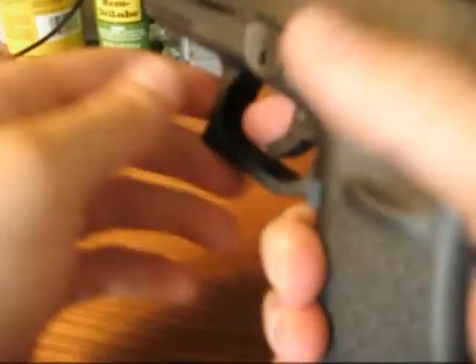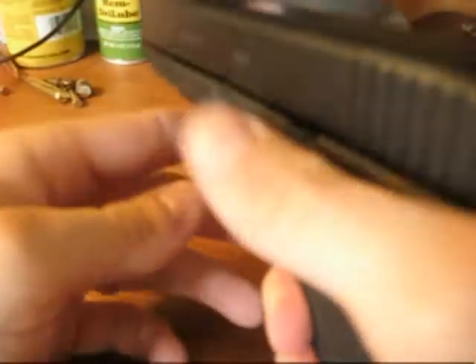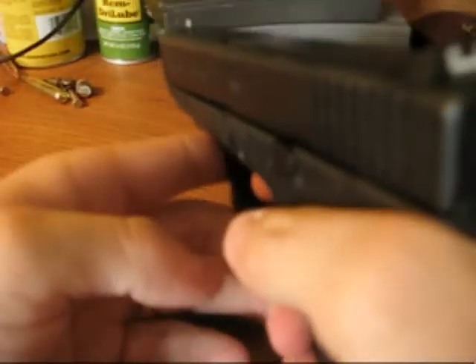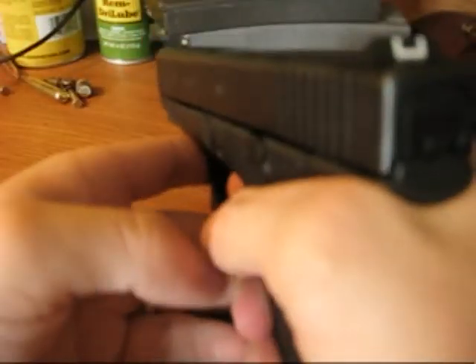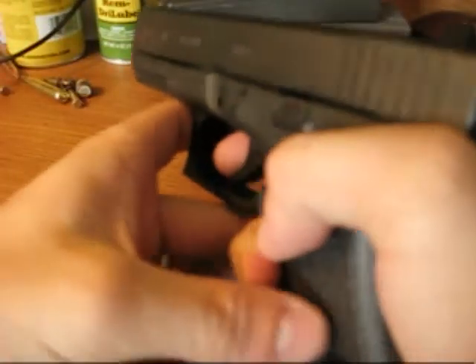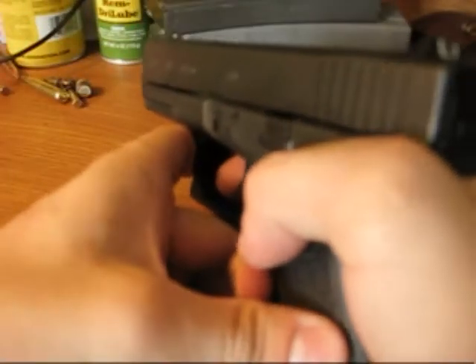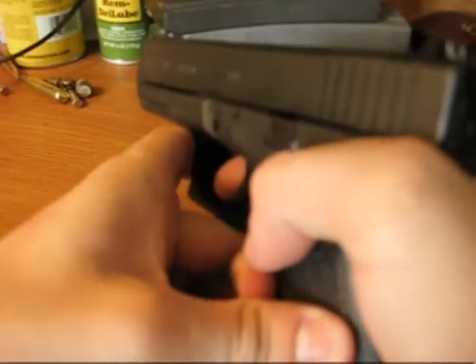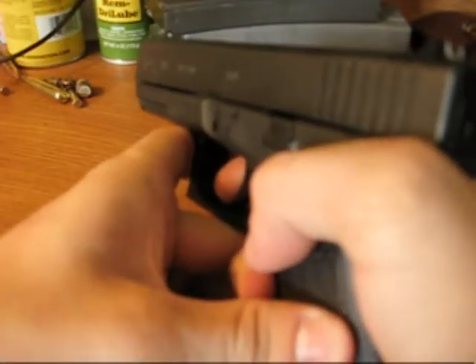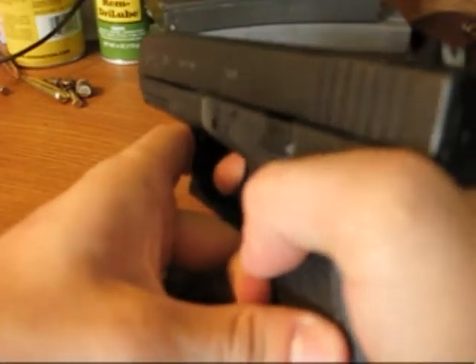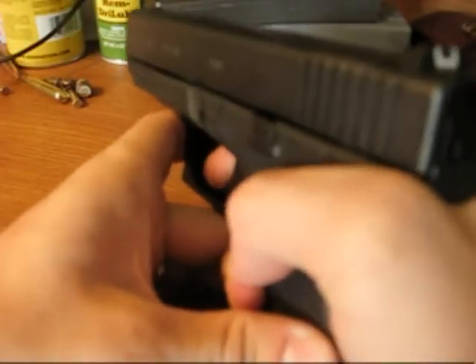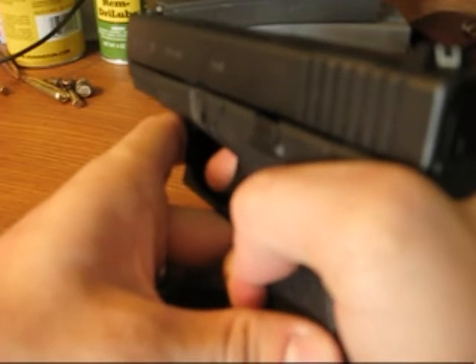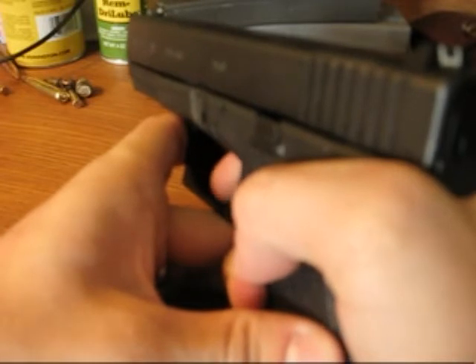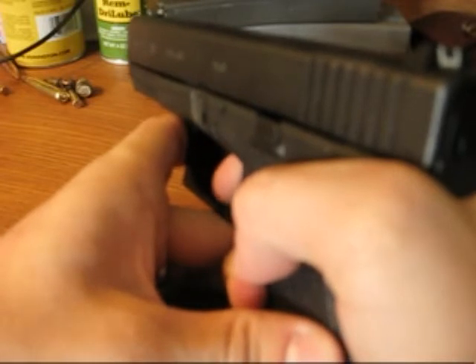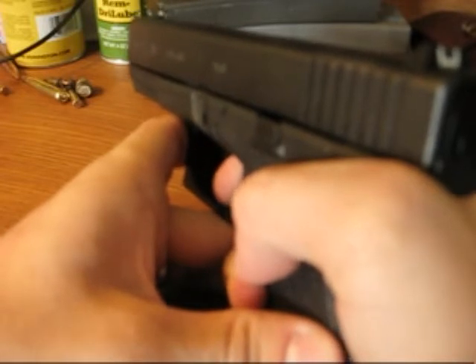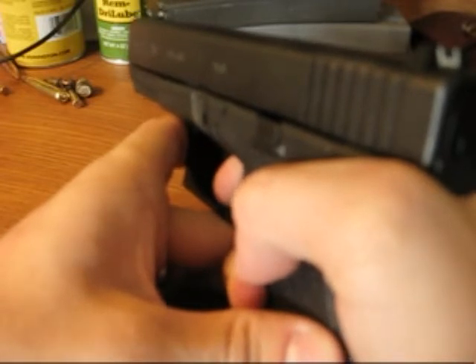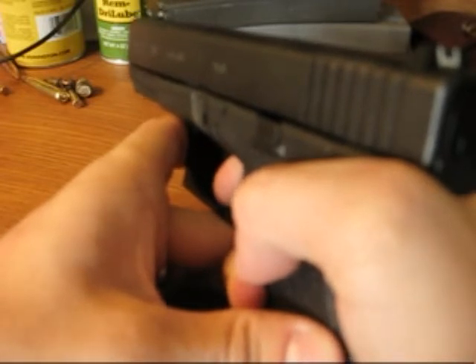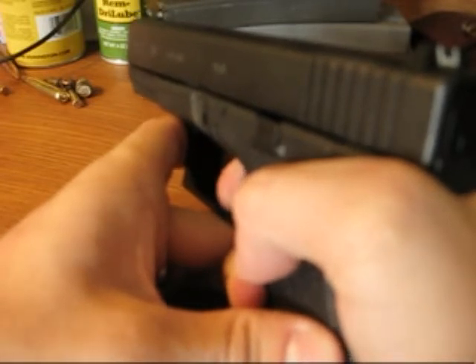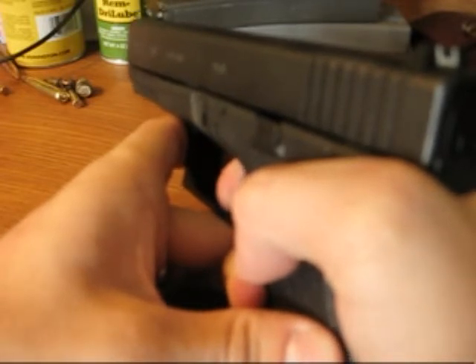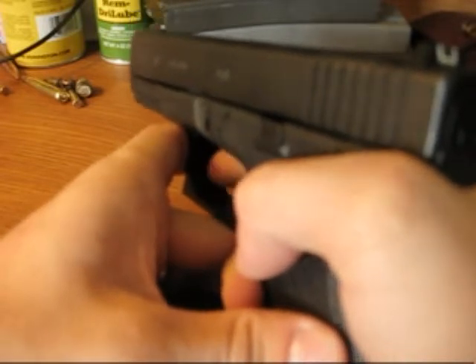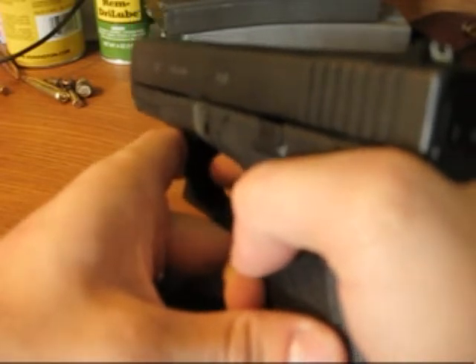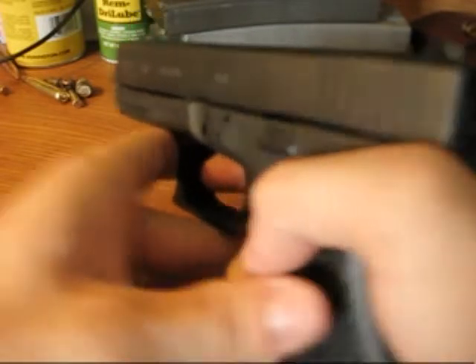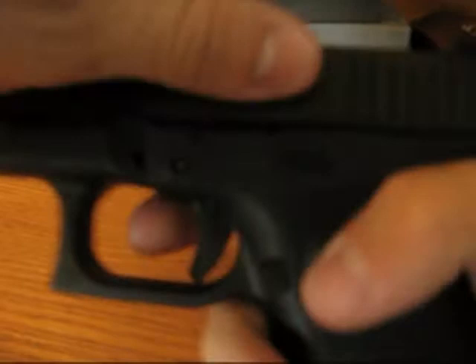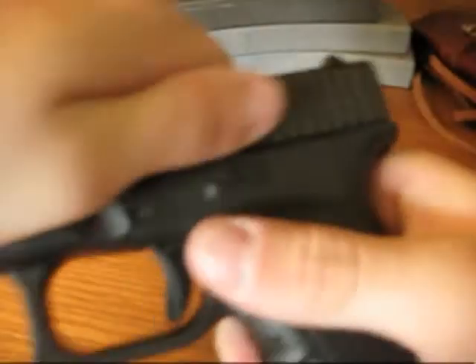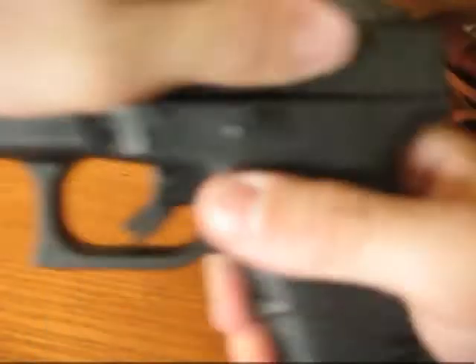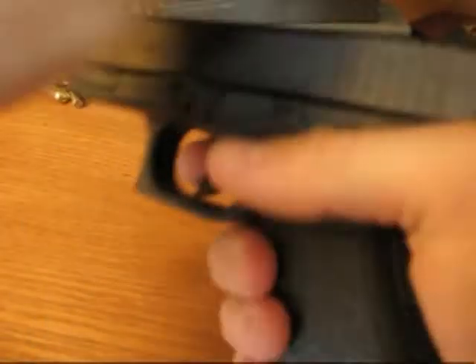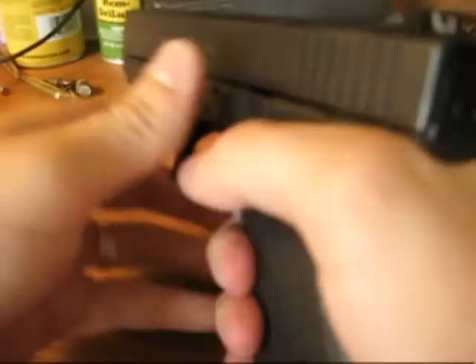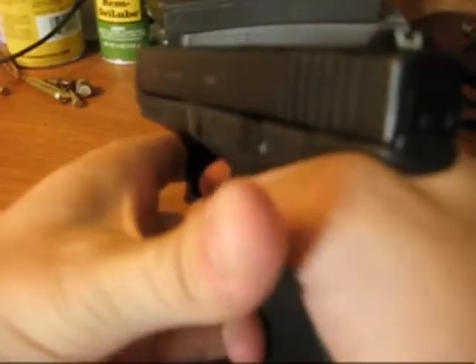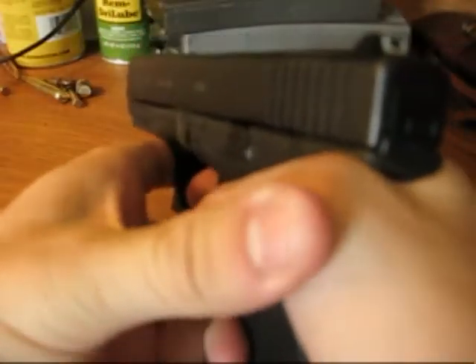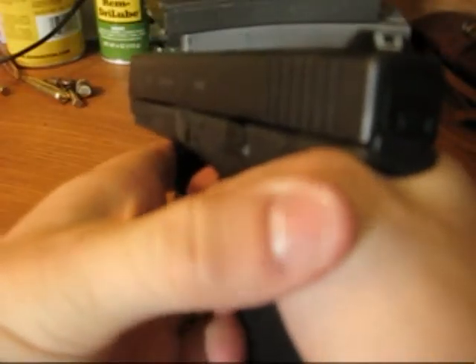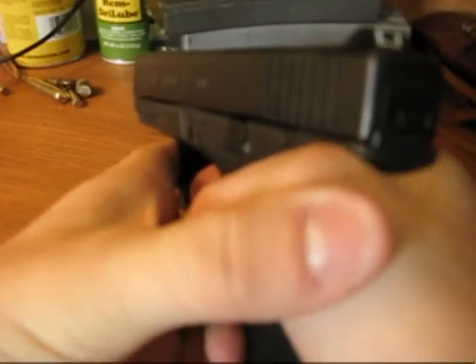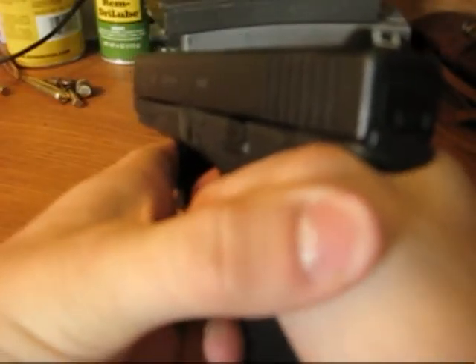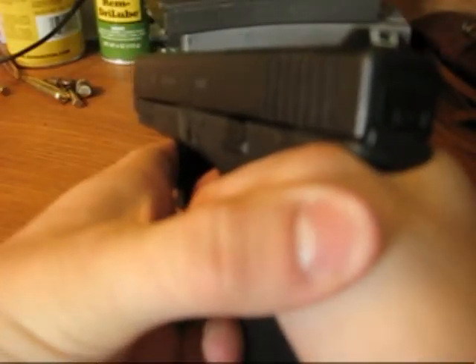It's a little bit lighter pull and it's just nice and crisp off the end, a little bit crisper than it used to be. For me, it's easier when I'm trying to shoot accurately because I can pull right to that edge of the break and then have the trigger break right when I want it to. And it lessens the amount of flinch that you get when you're shooting.